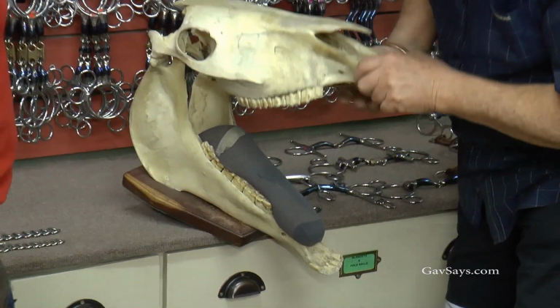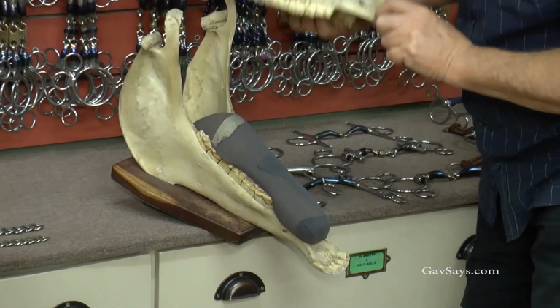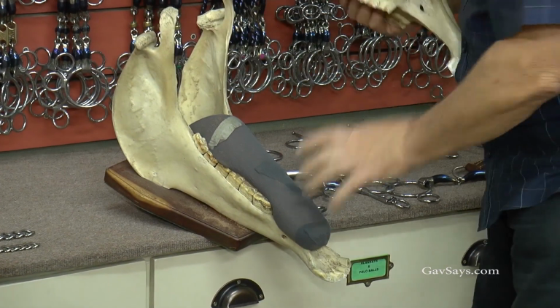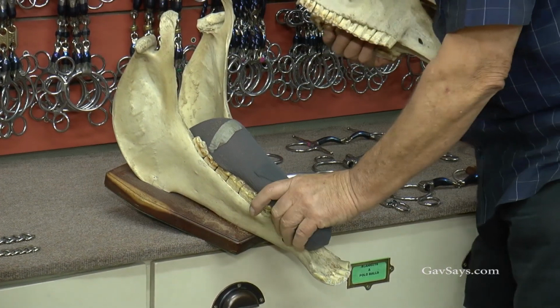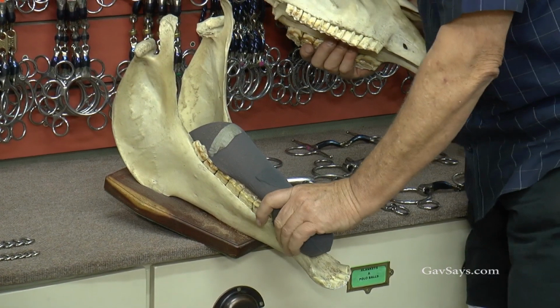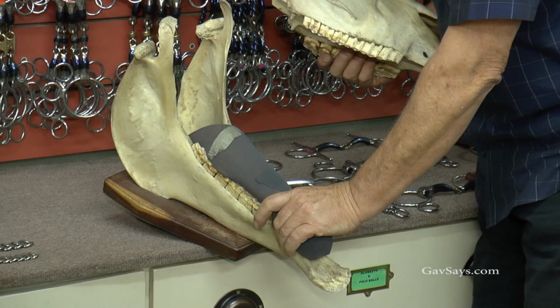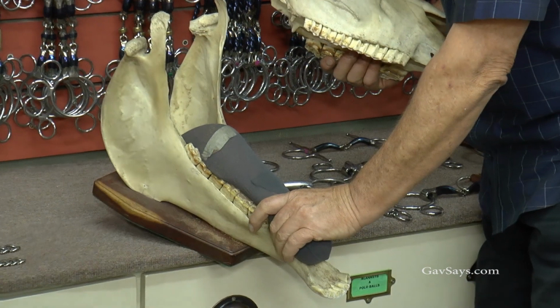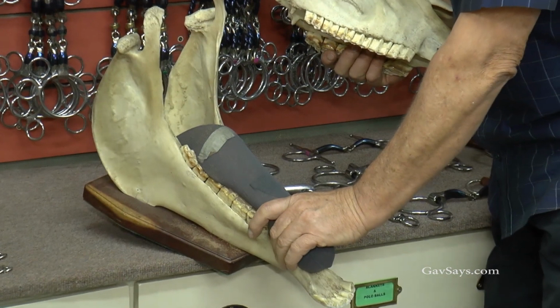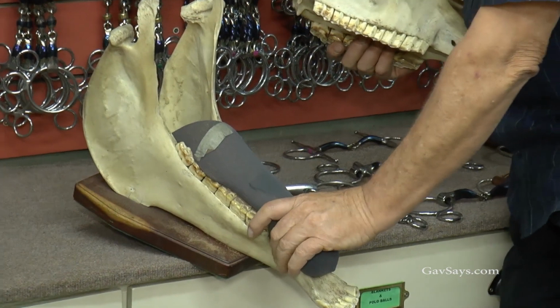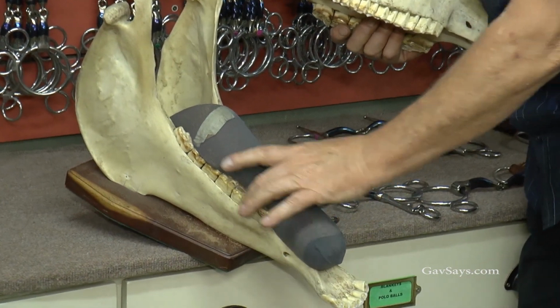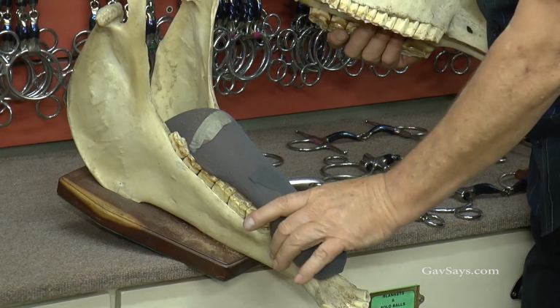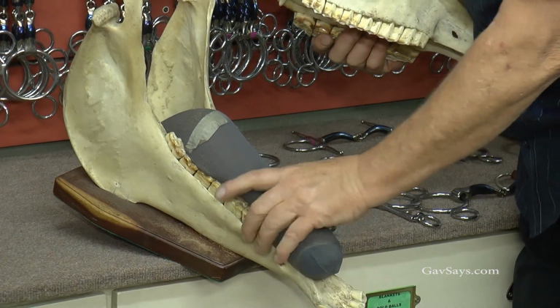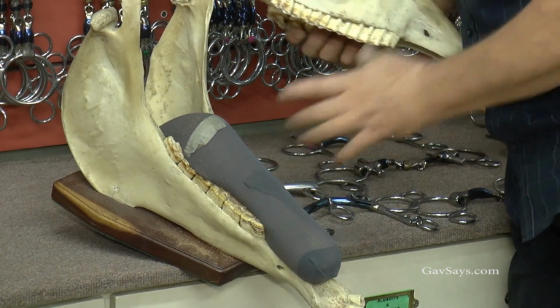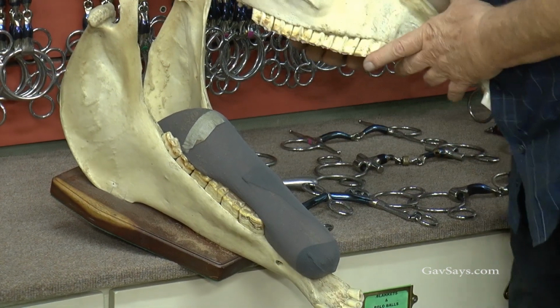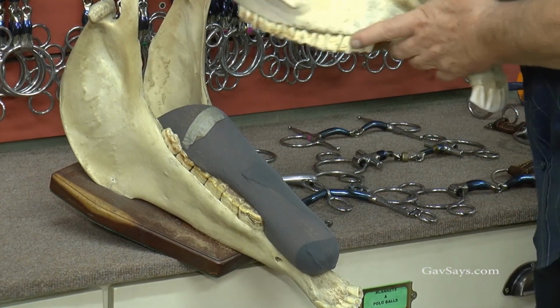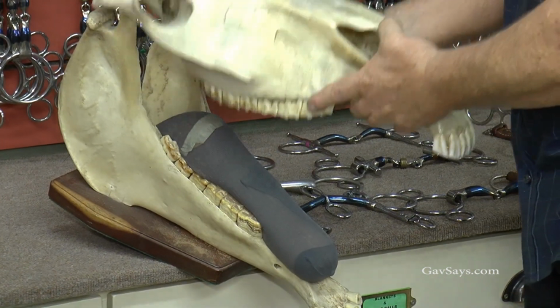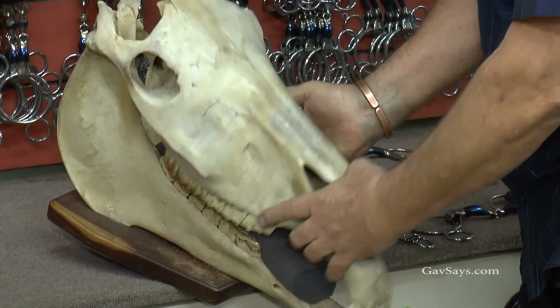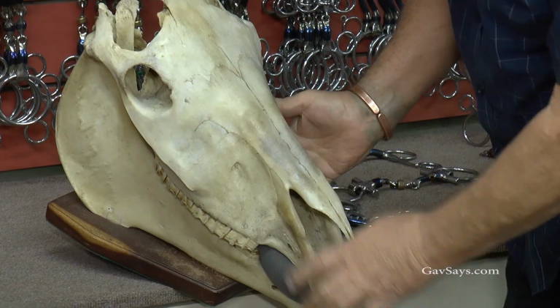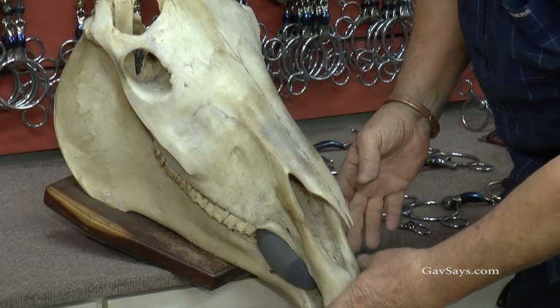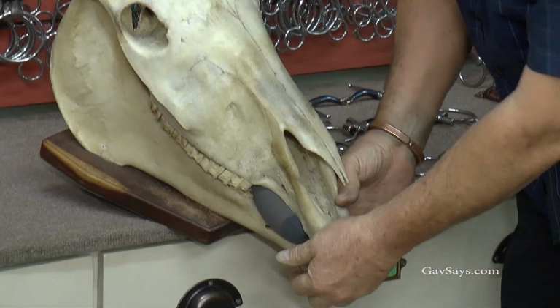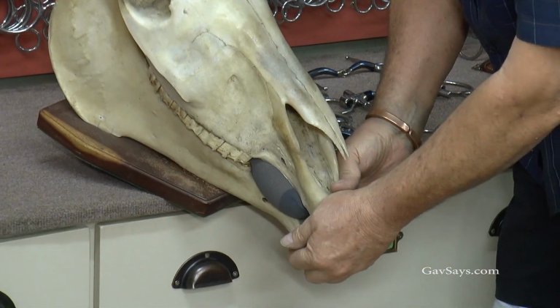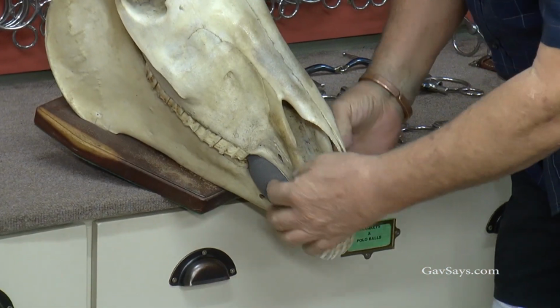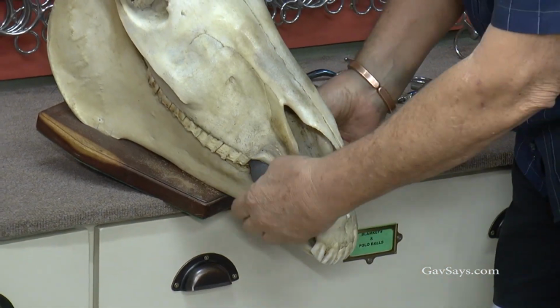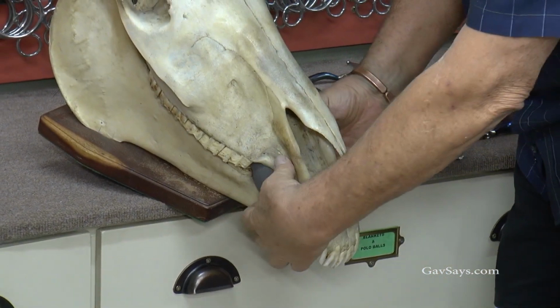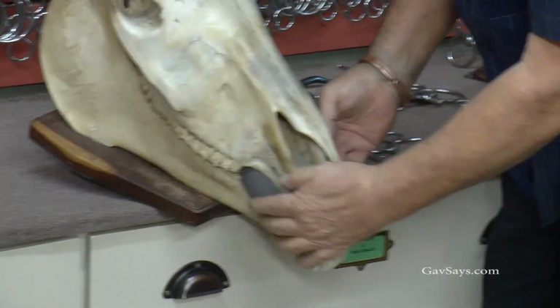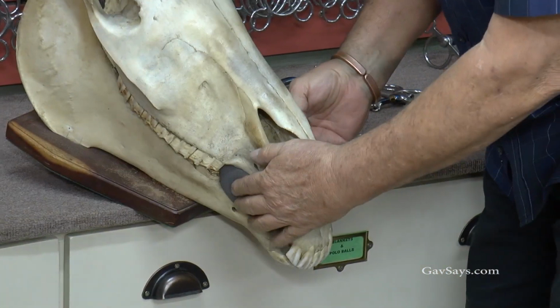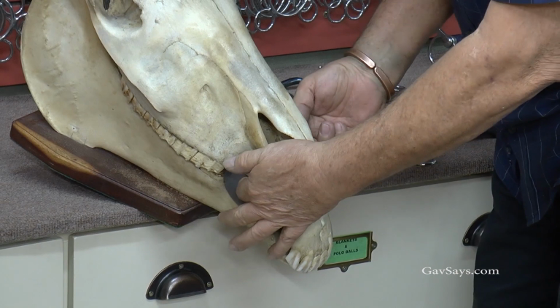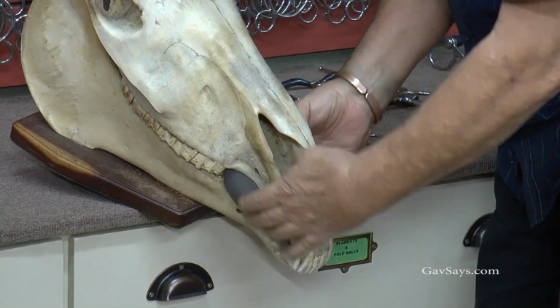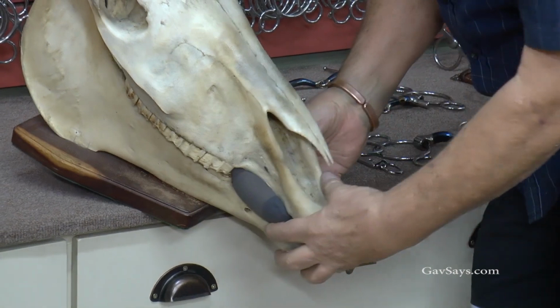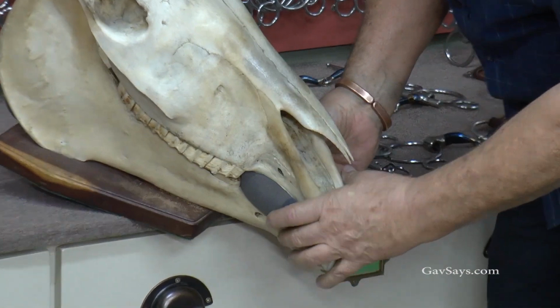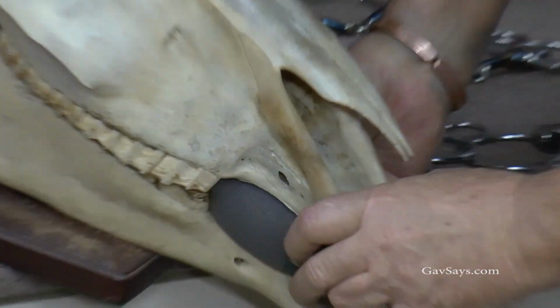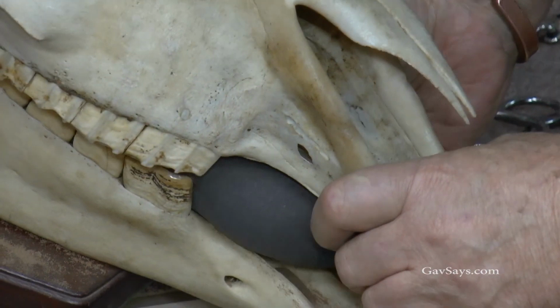A lot of people don't realize how wide the top jaw is — the bottom jaw is very, very narrow, and that is where the bit sits. And if you look inside your horse's mouth, I say always: close the horse's mouth, lift the lips, and look at the gap between what we call the bars.